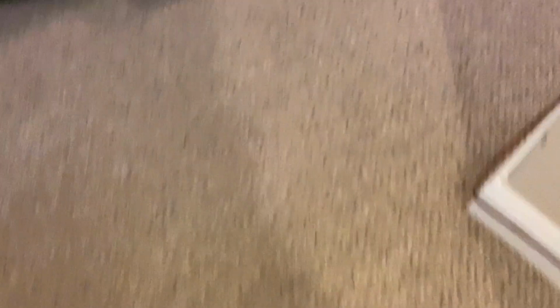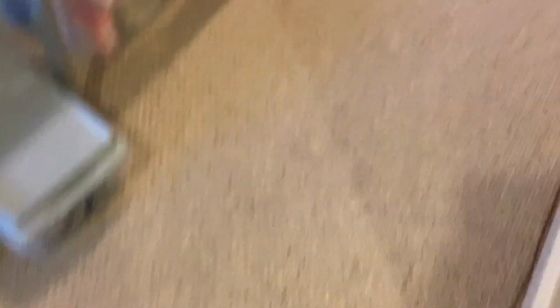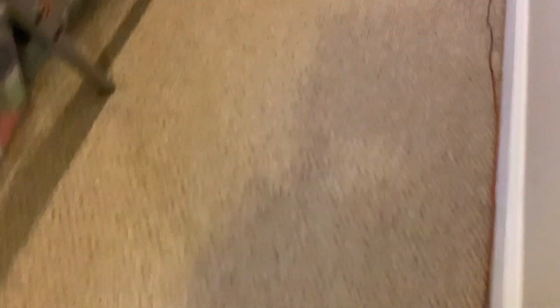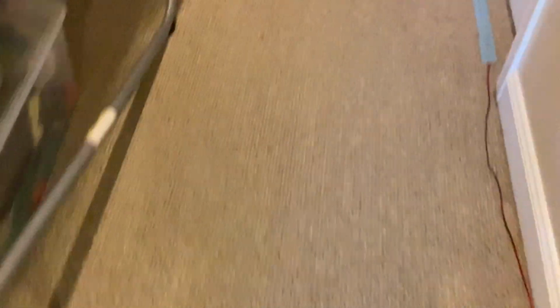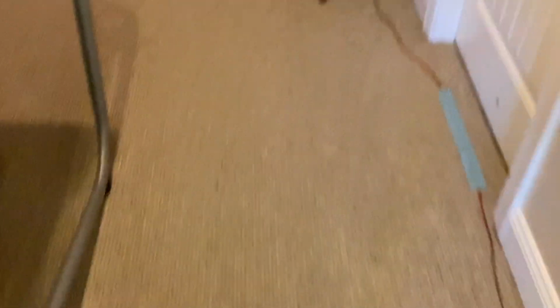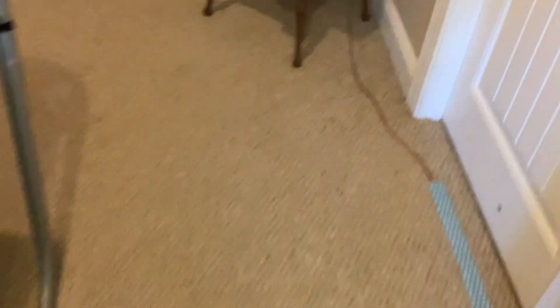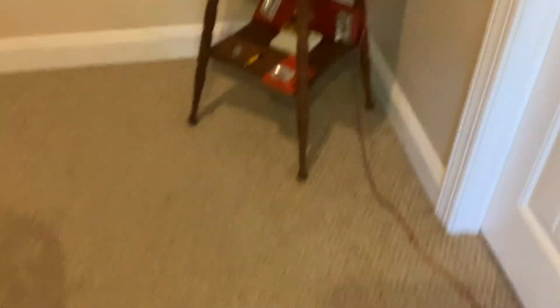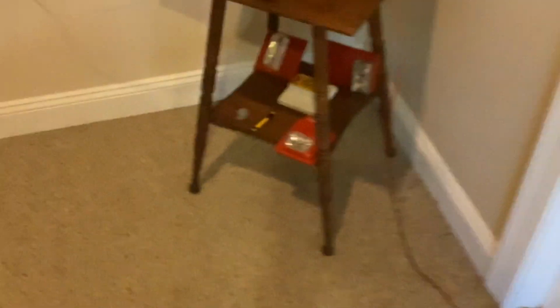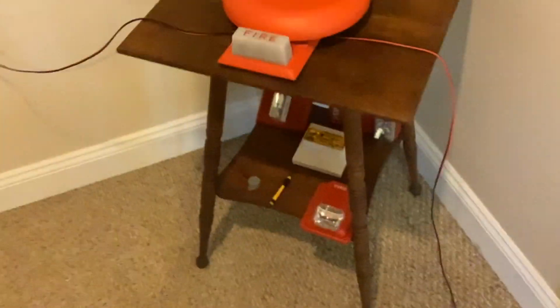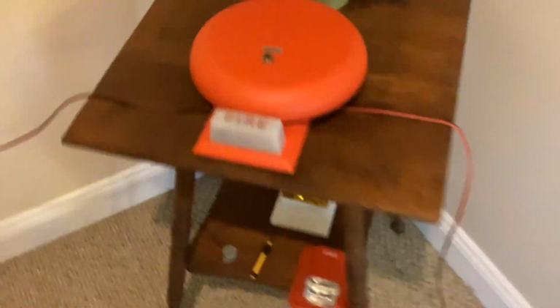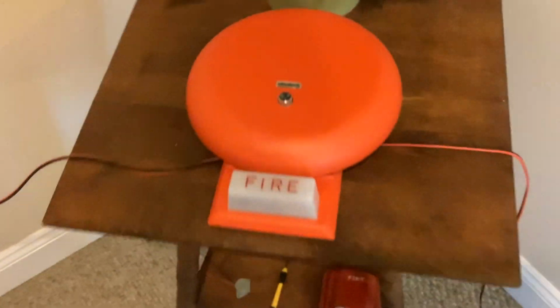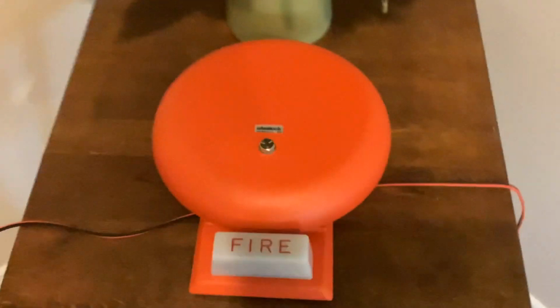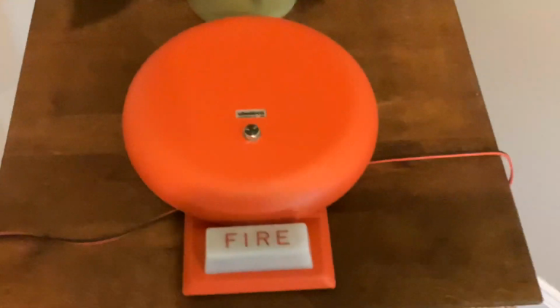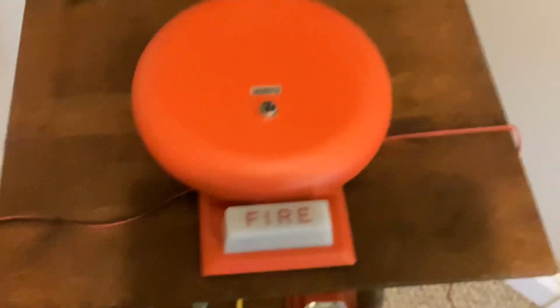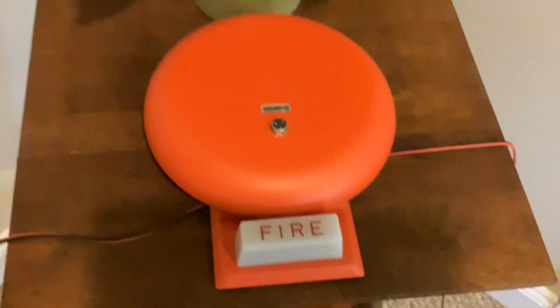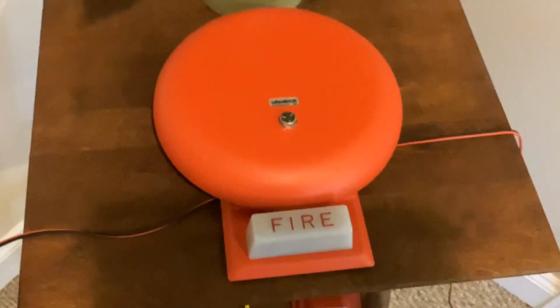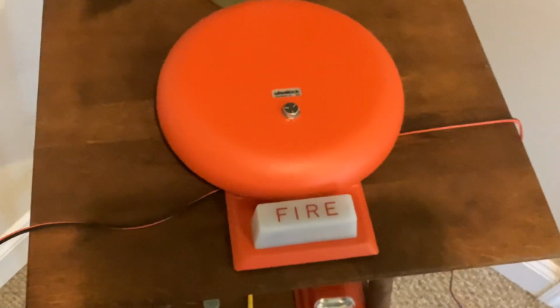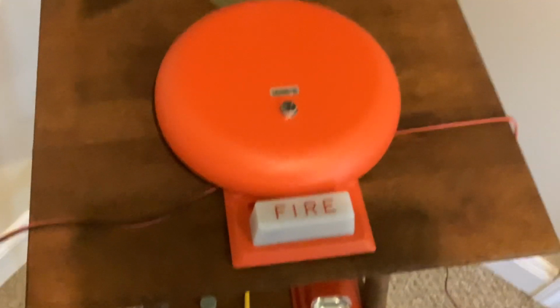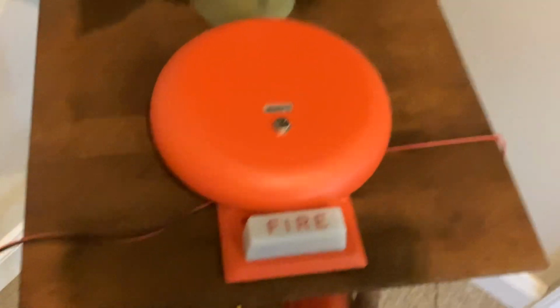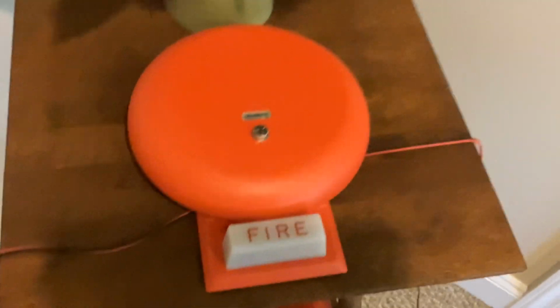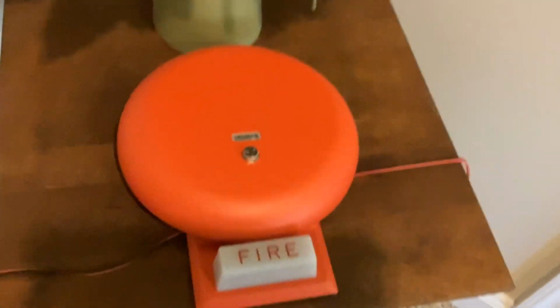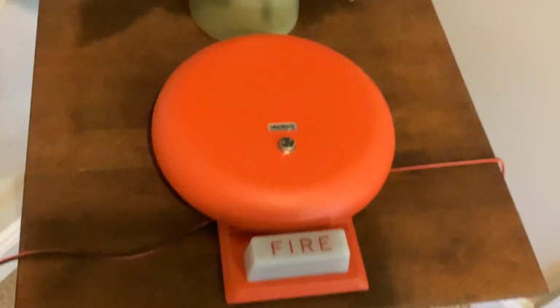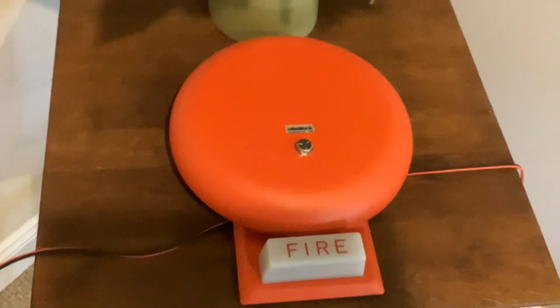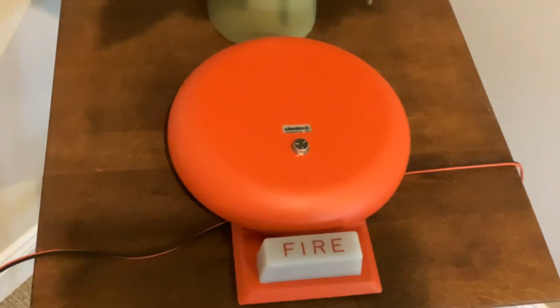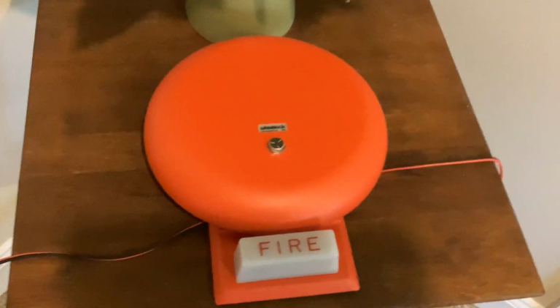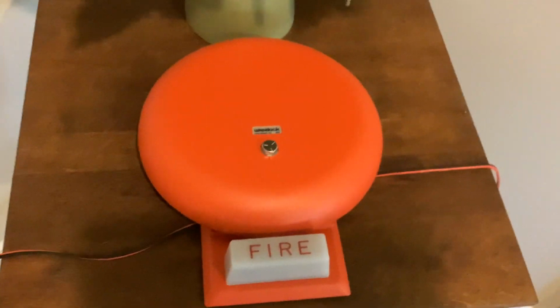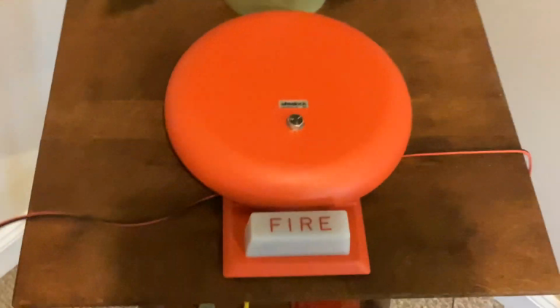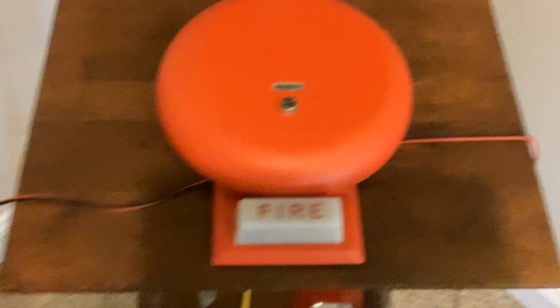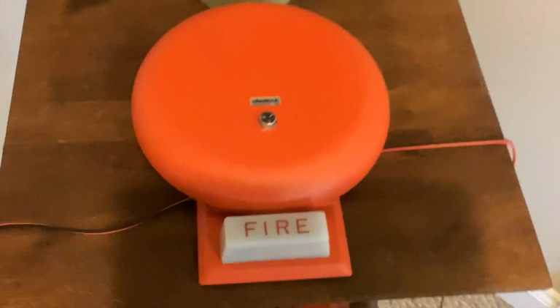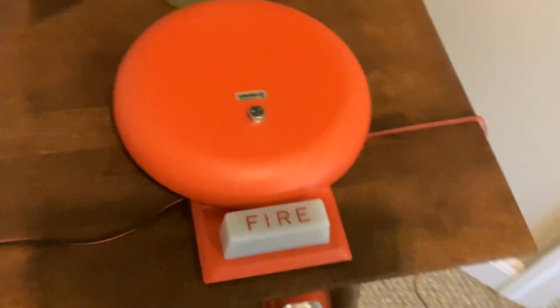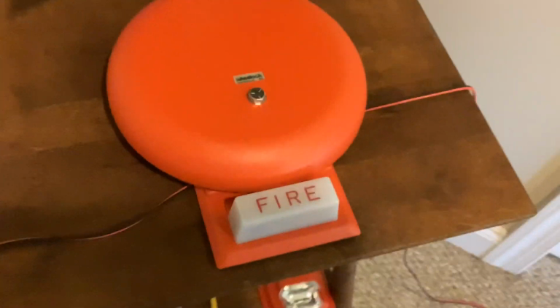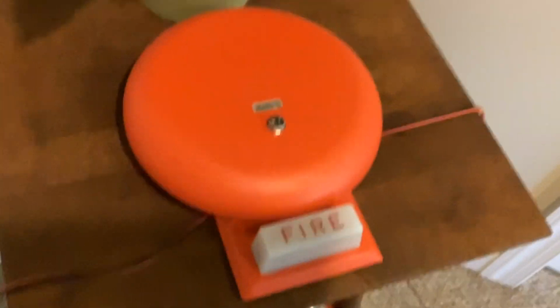On the first notification appliance, I have my brand new Wheelock MBS G1024. This is my newest alarm — I got it yesterday and I really like this one a lot.